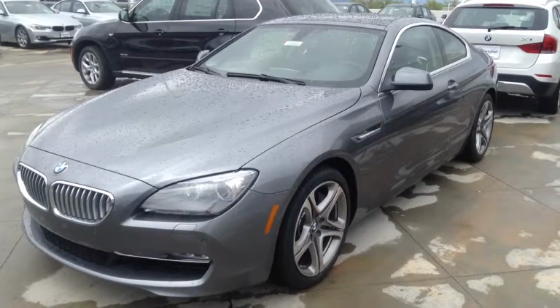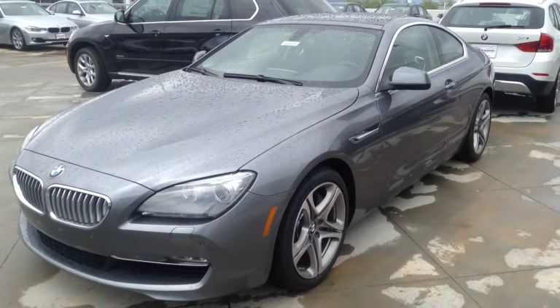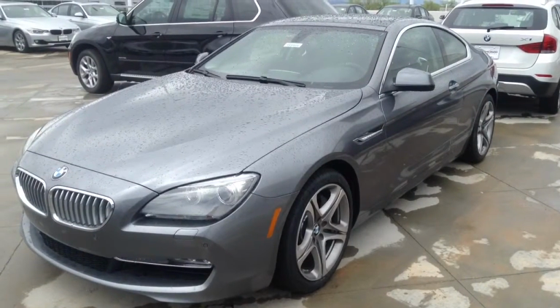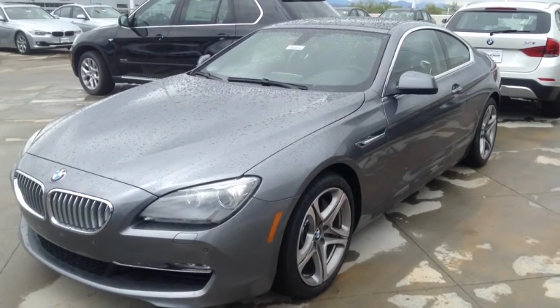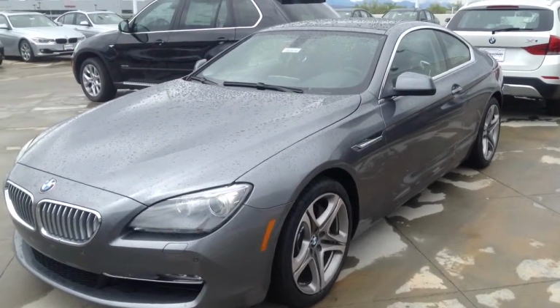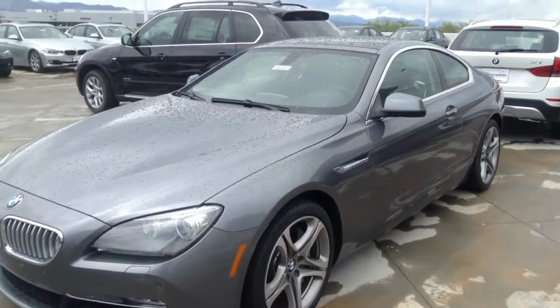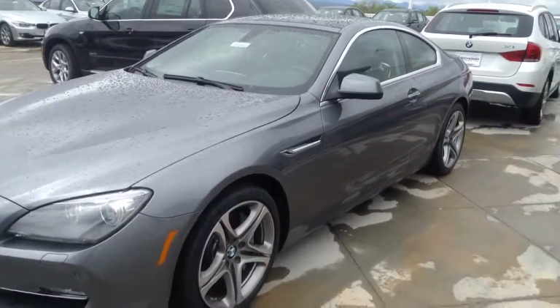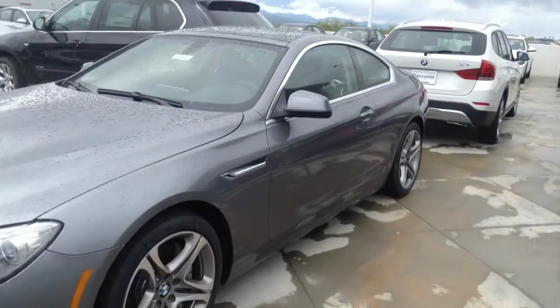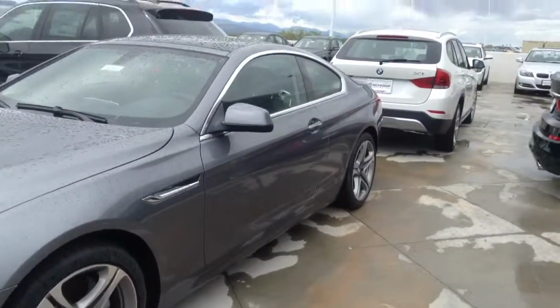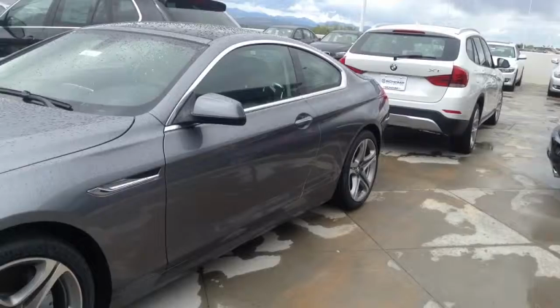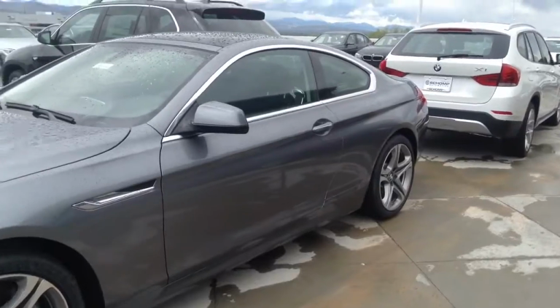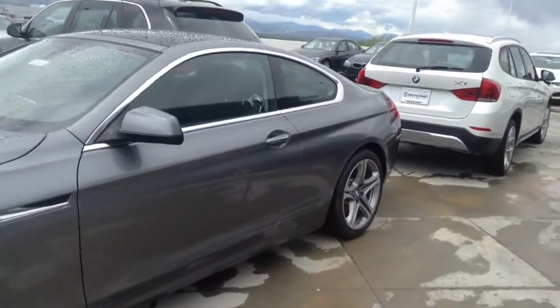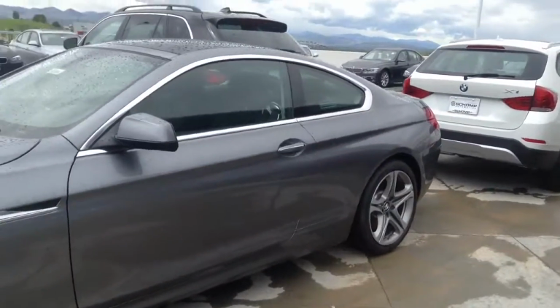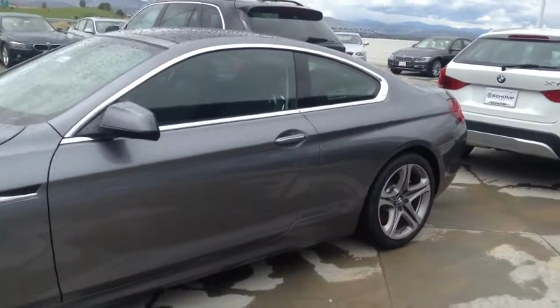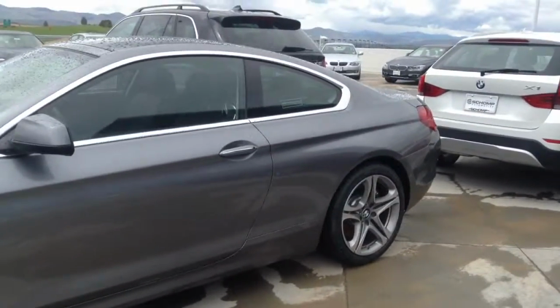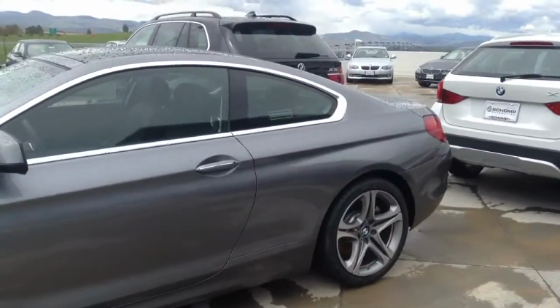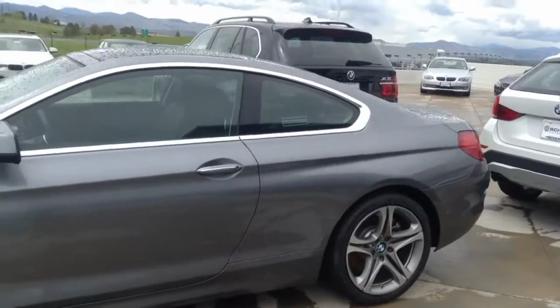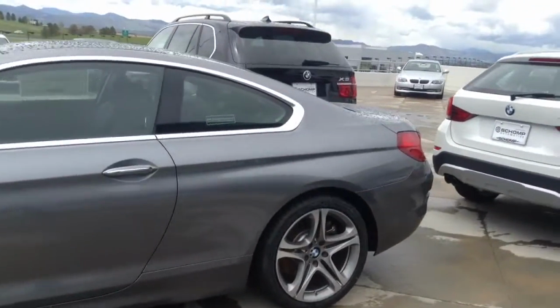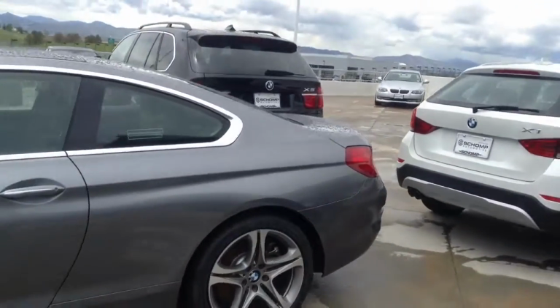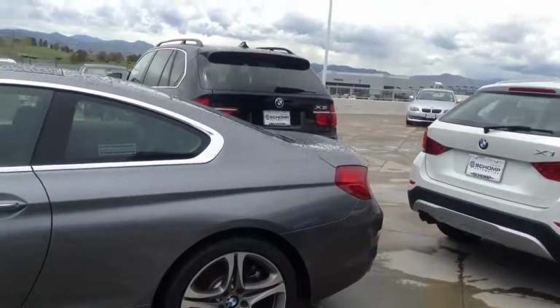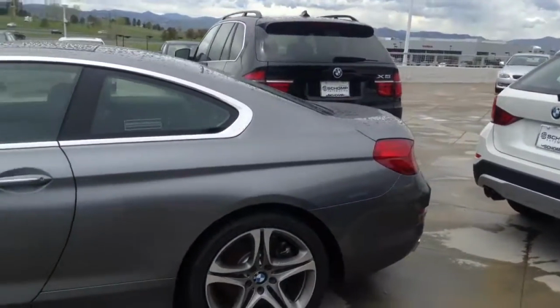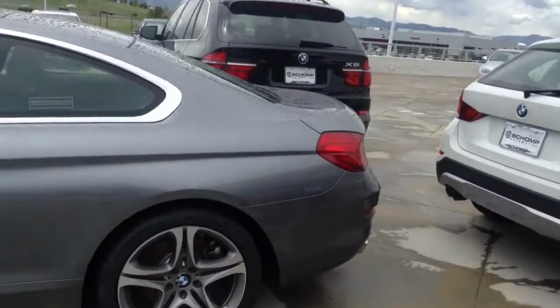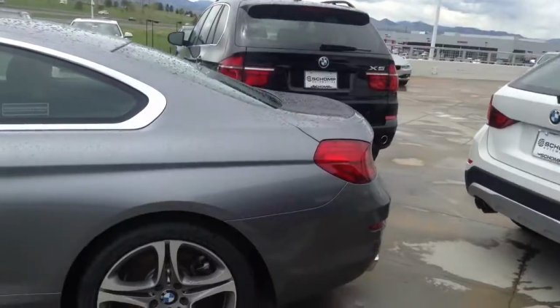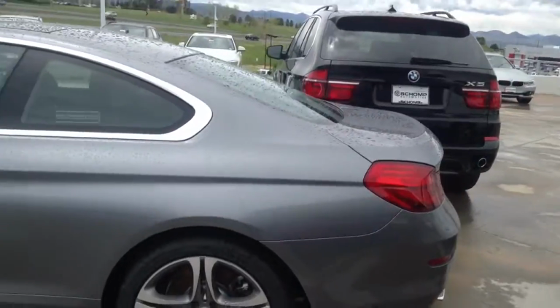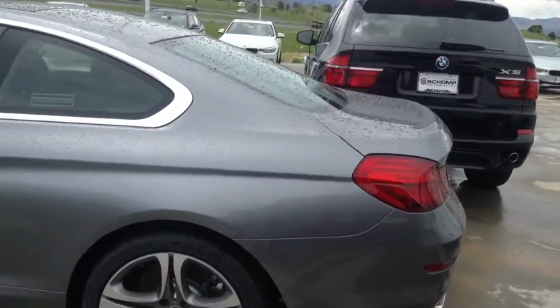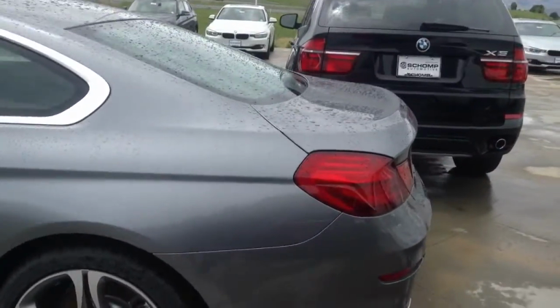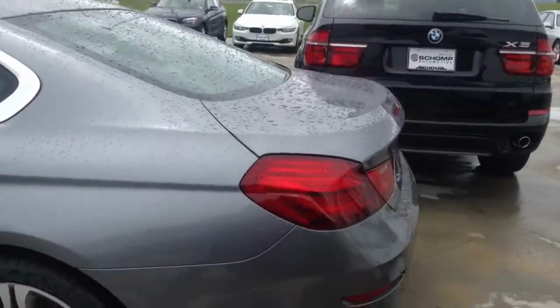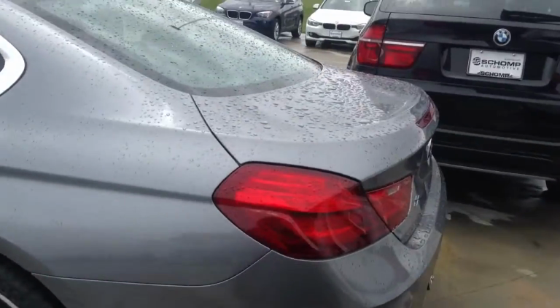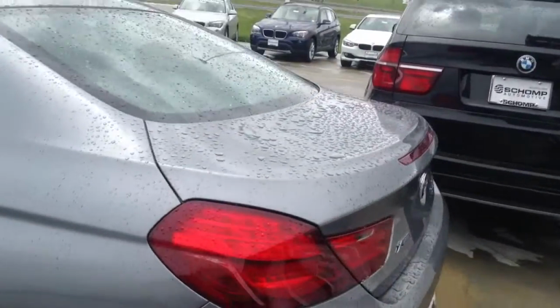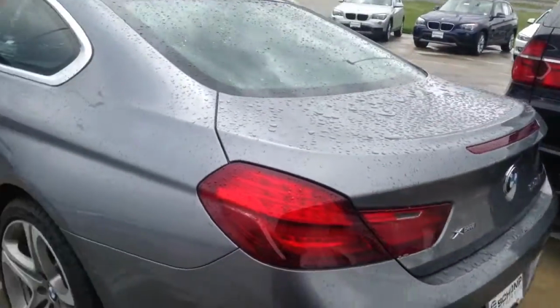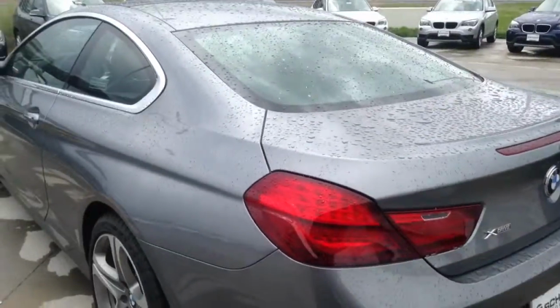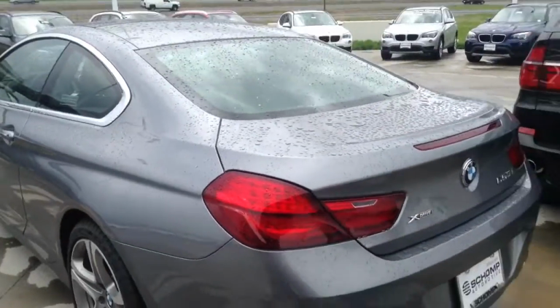Hi, this is Mo over at Shamp BMW. Just wanted to shoot a quick video of the 650 you inquired about. It's a great looking car, 445 horsepower, 480 foot-pounds of torque. Amazing car. This is one of my favorites.